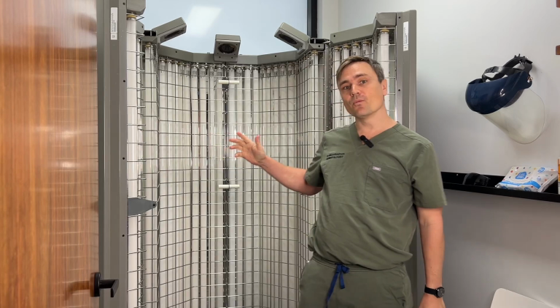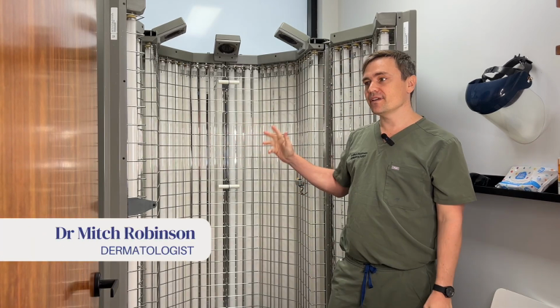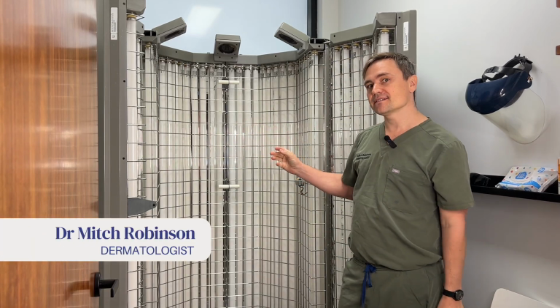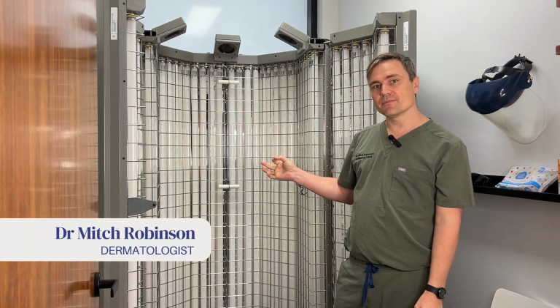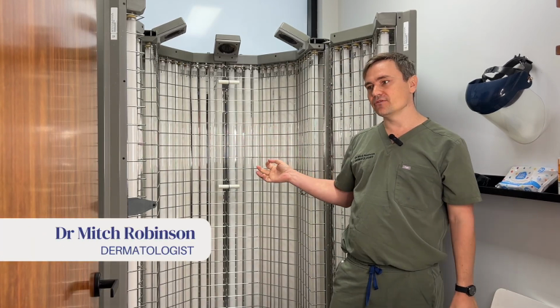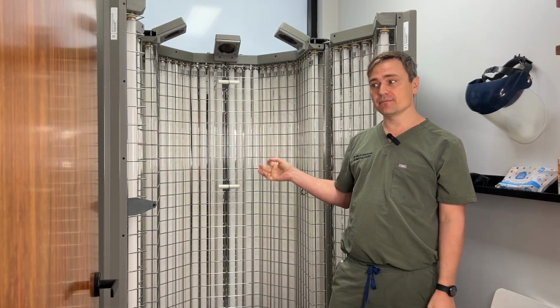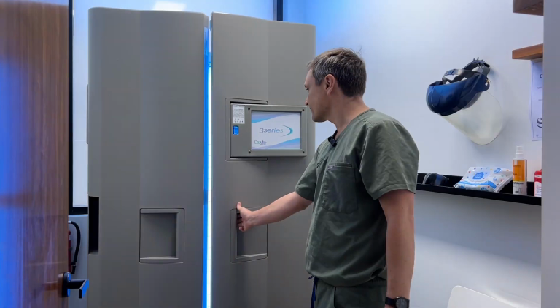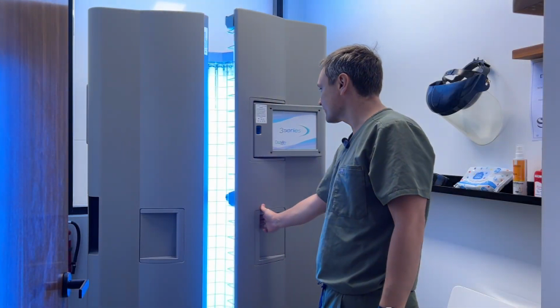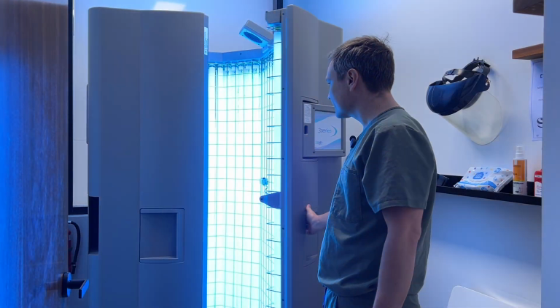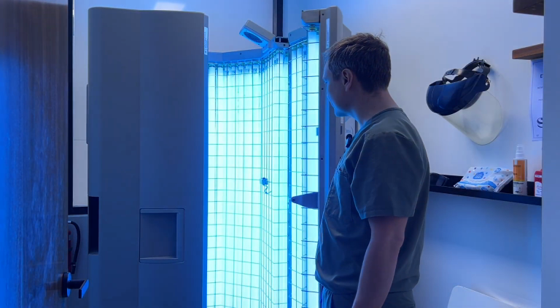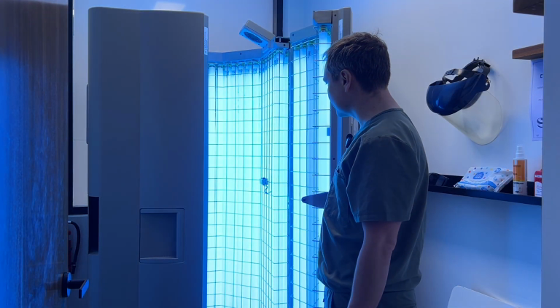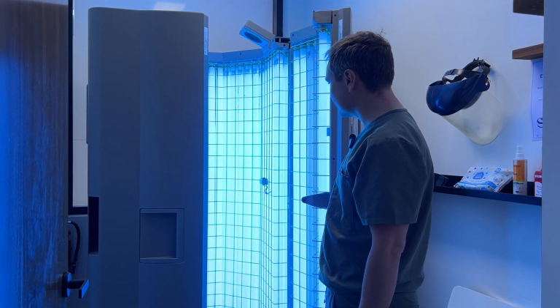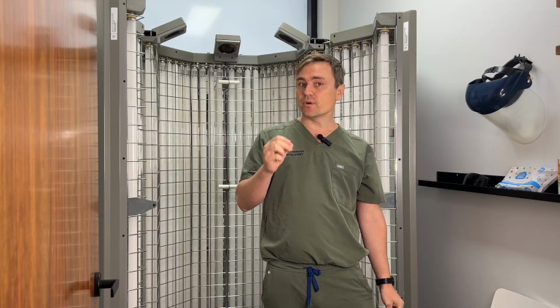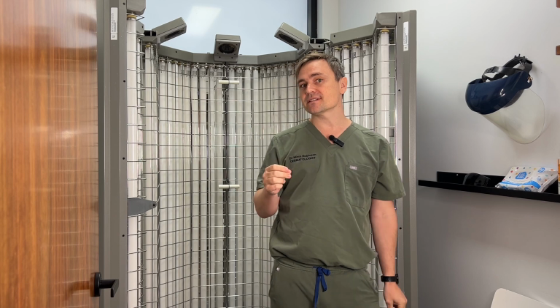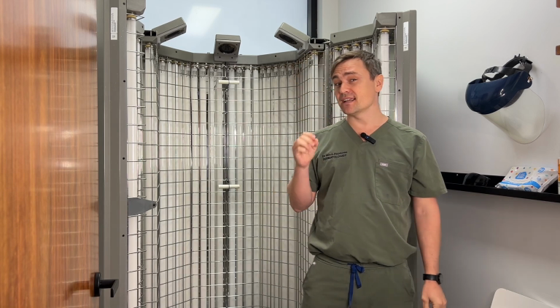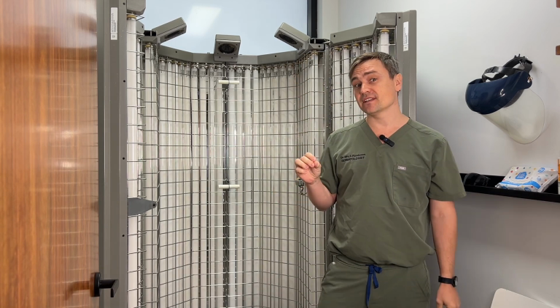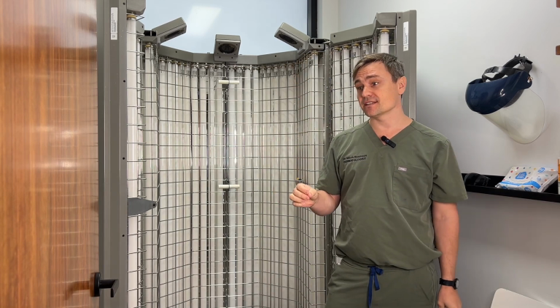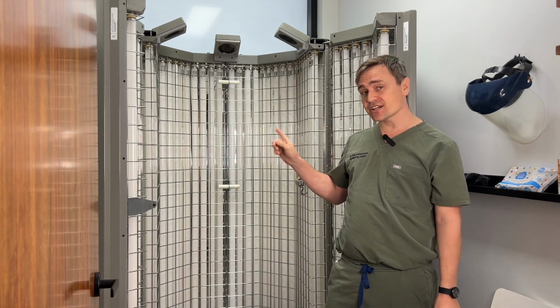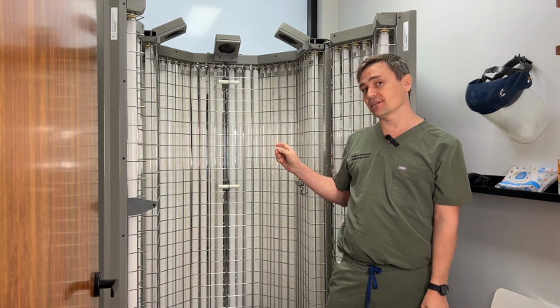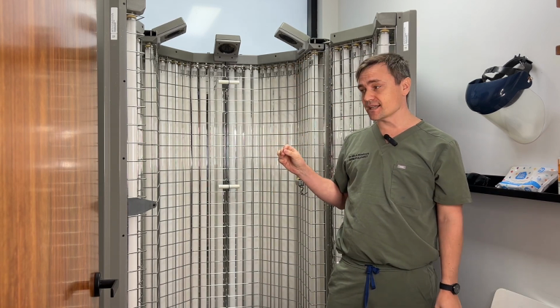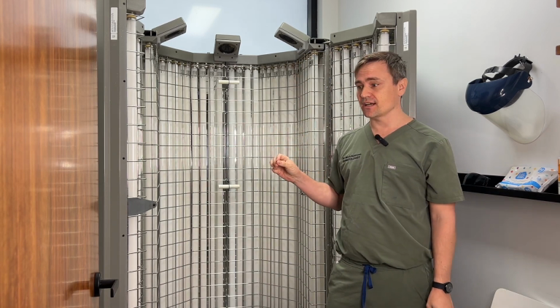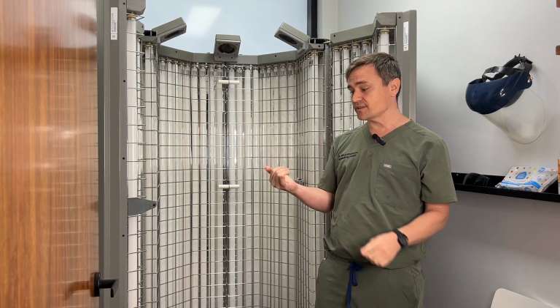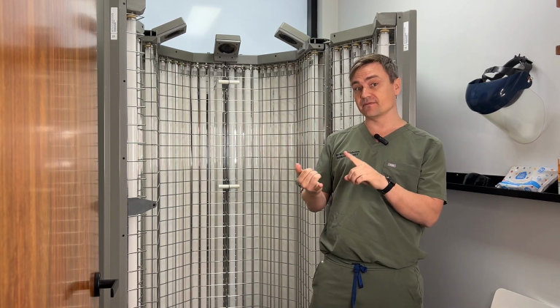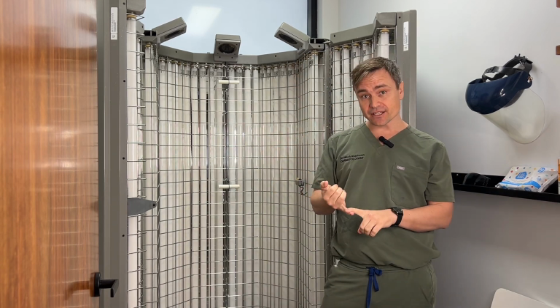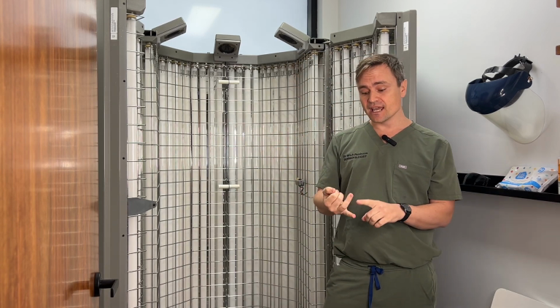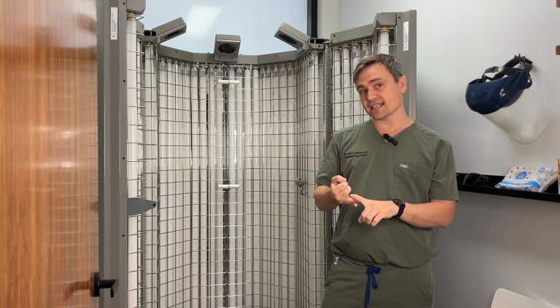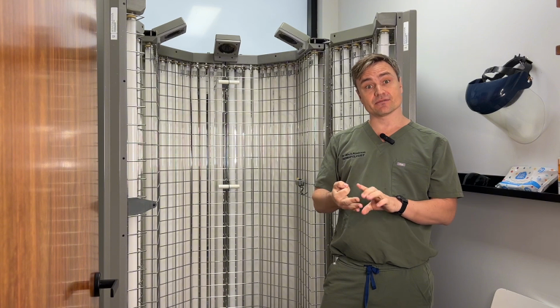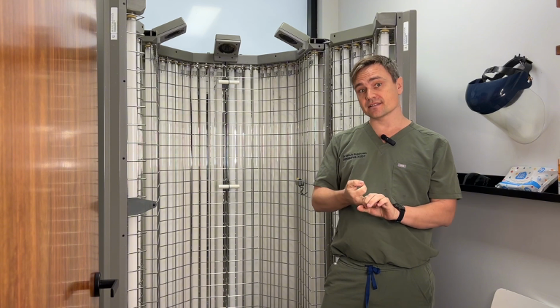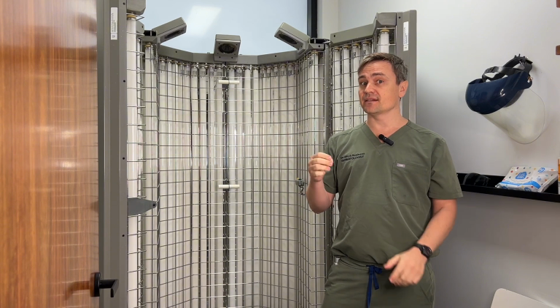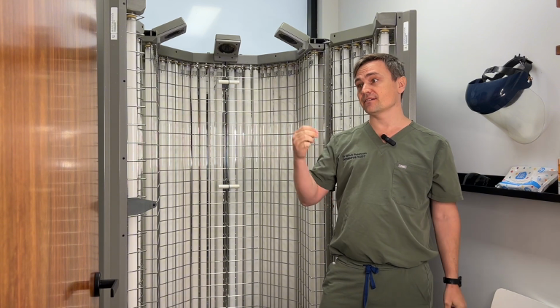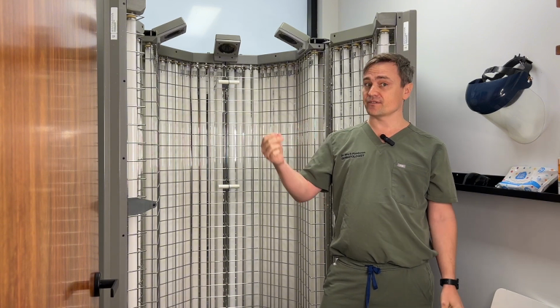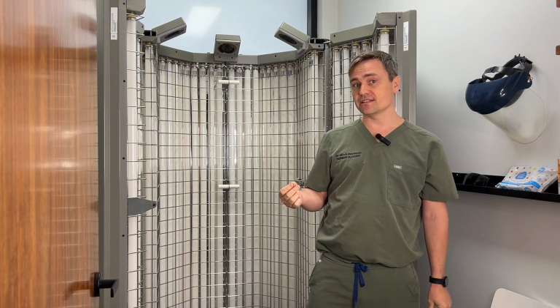What we have here is a Narraben UVB booth, or what we call as dermatologists, phototherapy. We use this to treat a number of conditions, and it's actually been around for quite some time. We use it to treat vitiligo, eczema, and psoriasis, plus a number of very rare conditions.